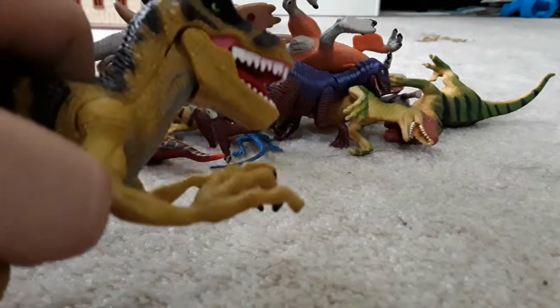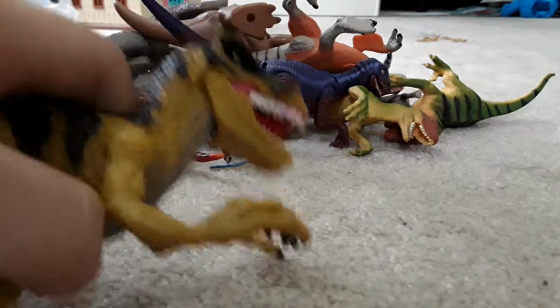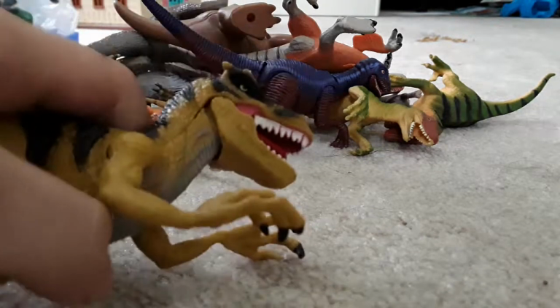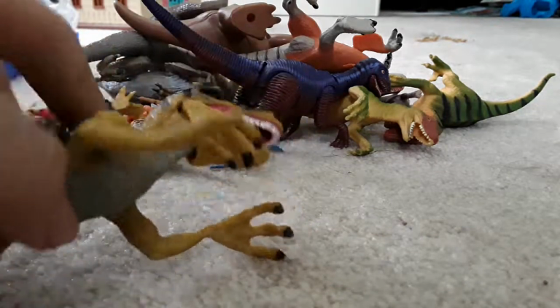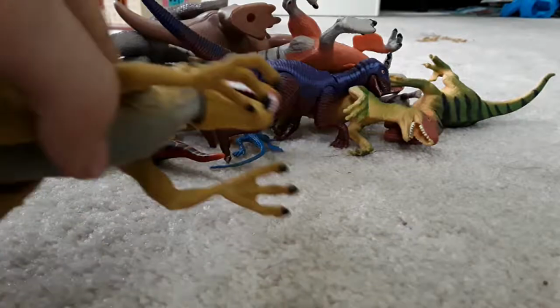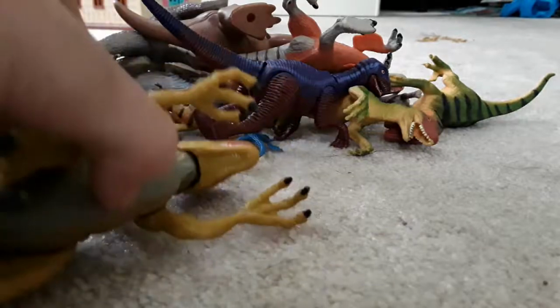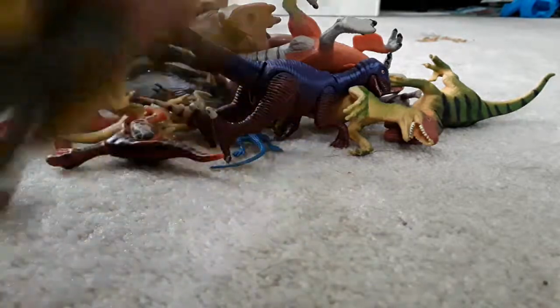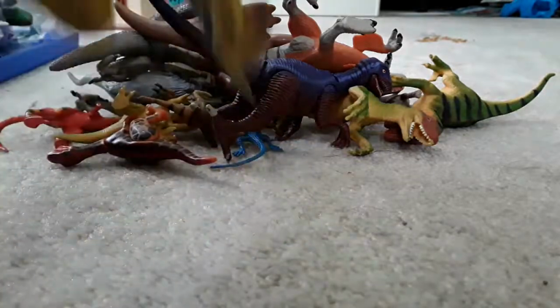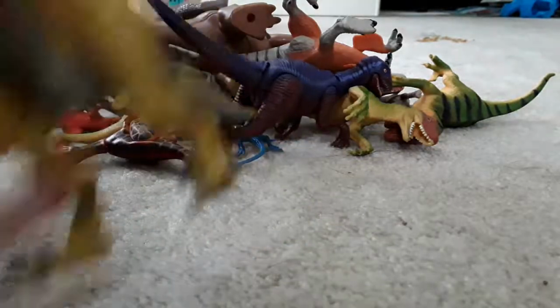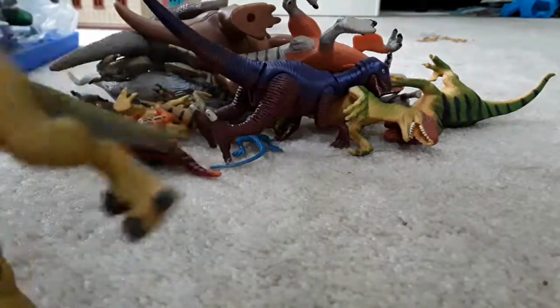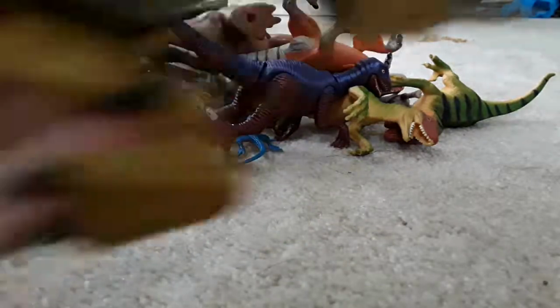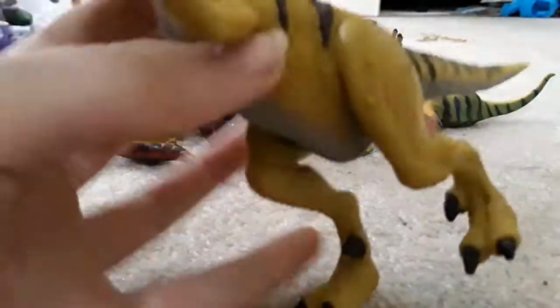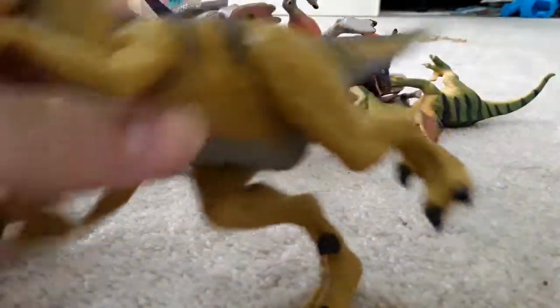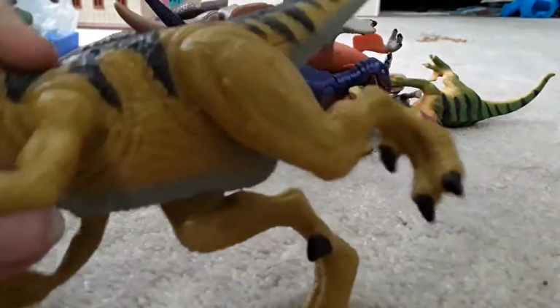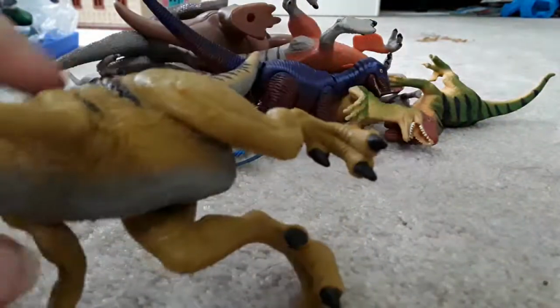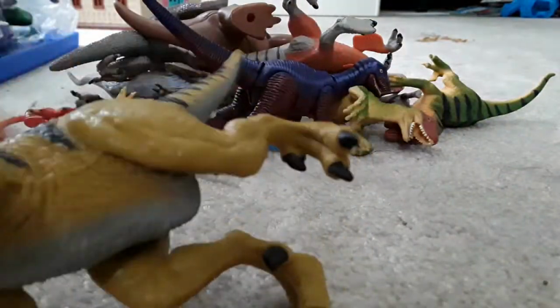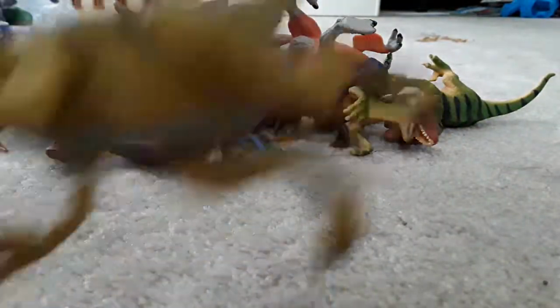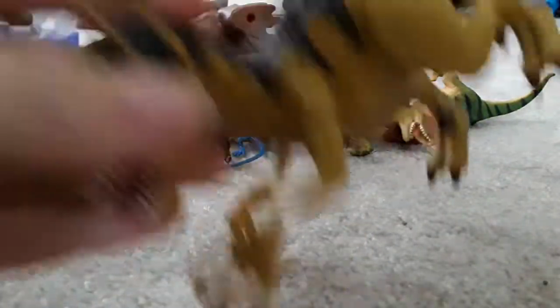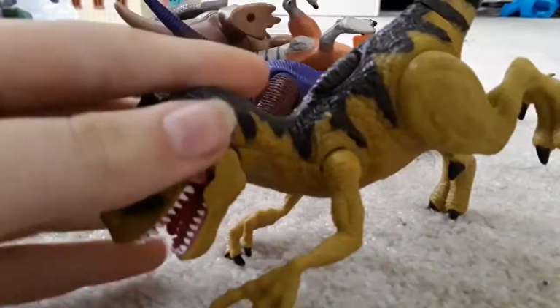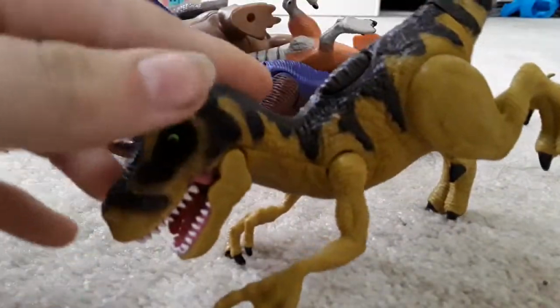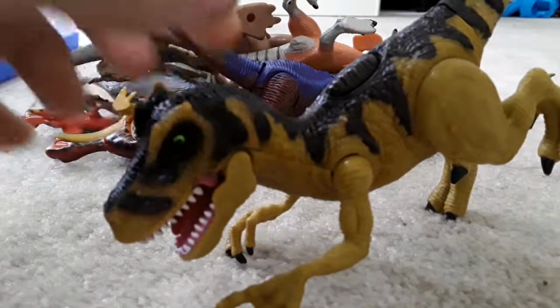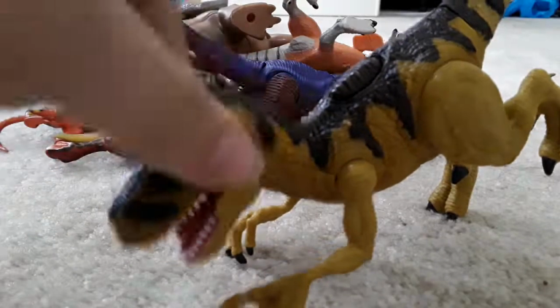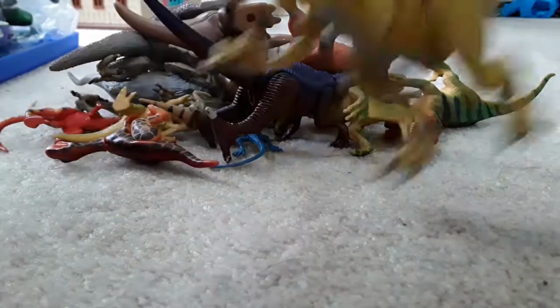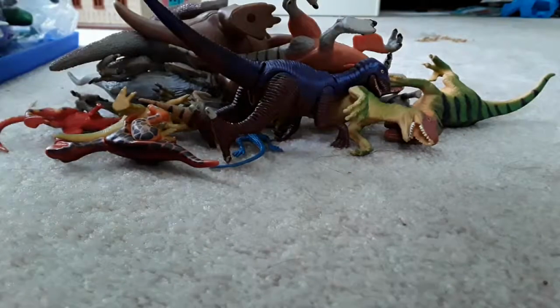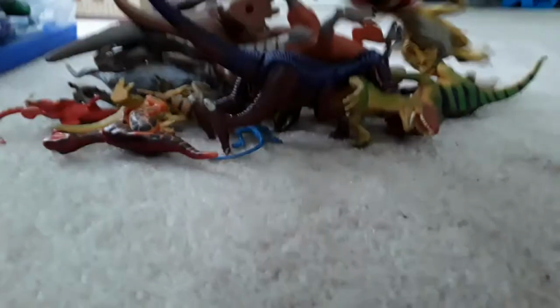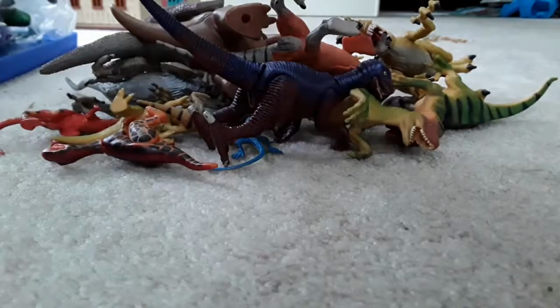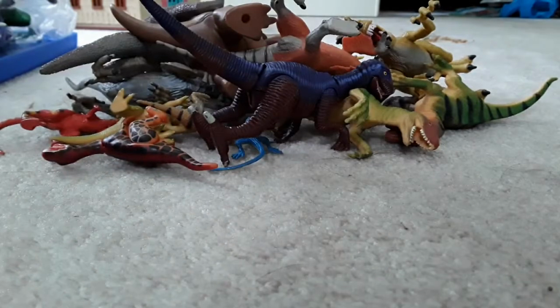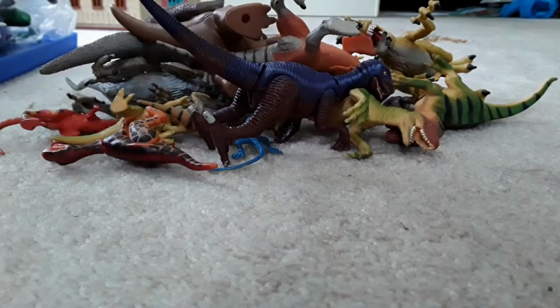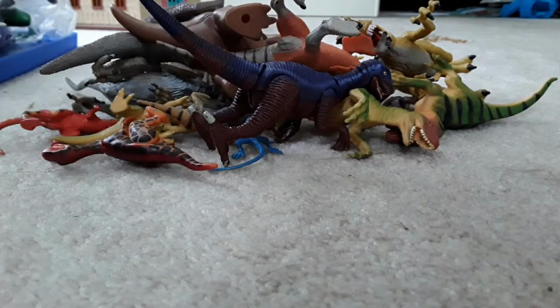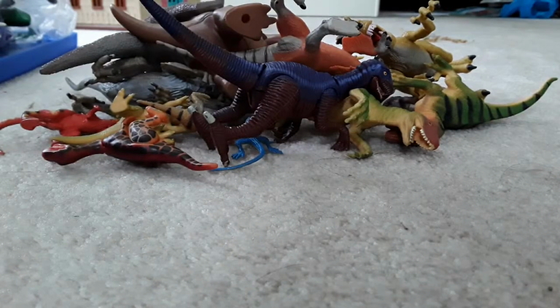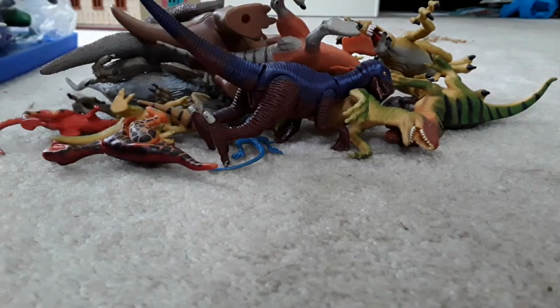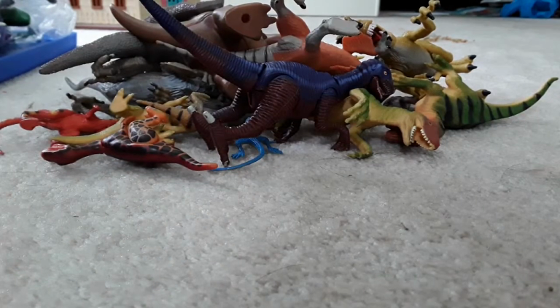And here's another raptor. I have another one like this, except it has a different paint.